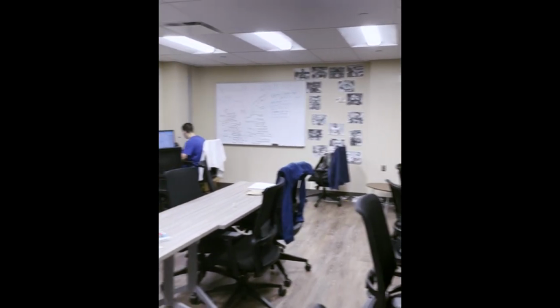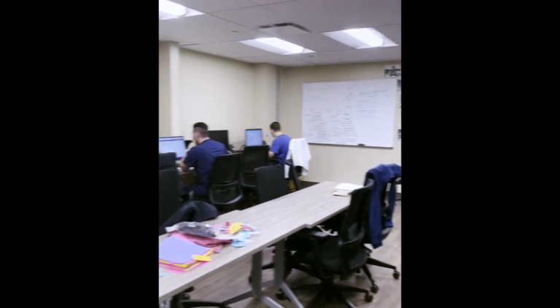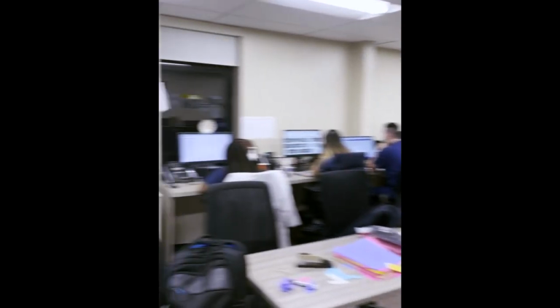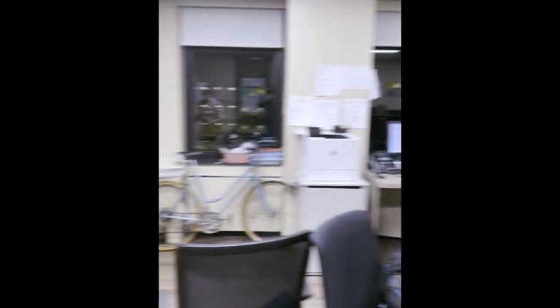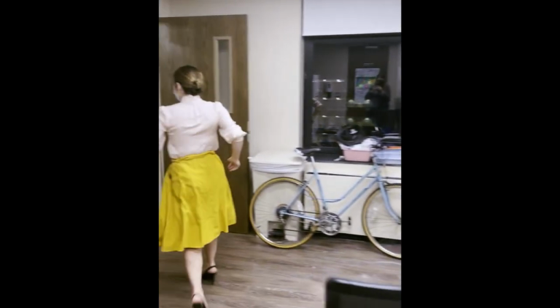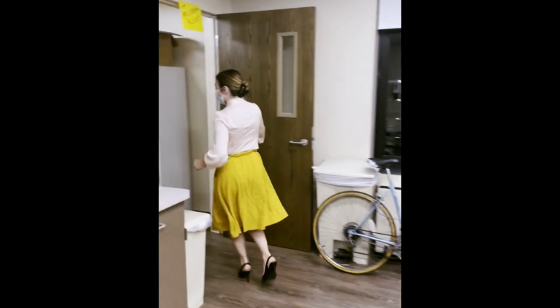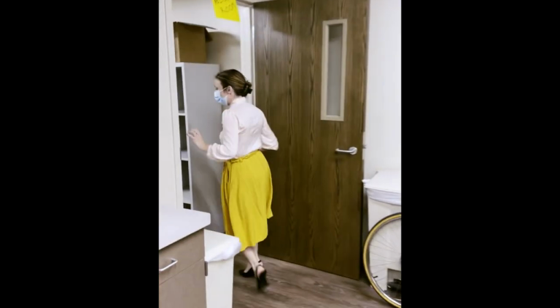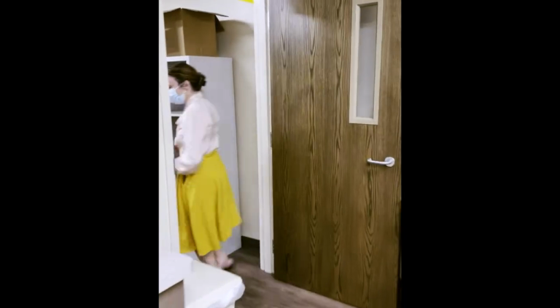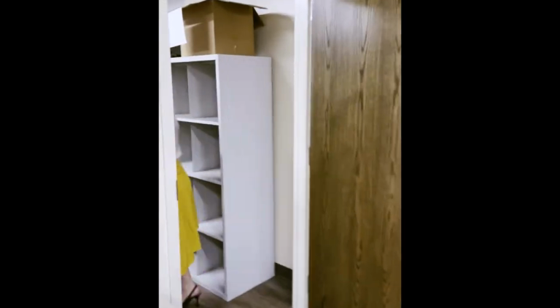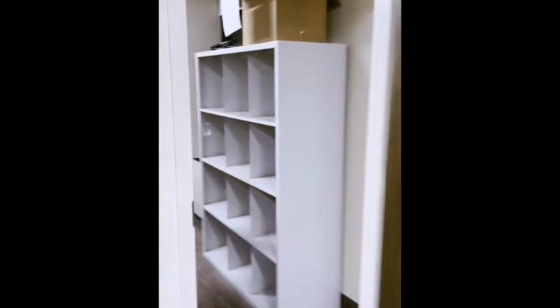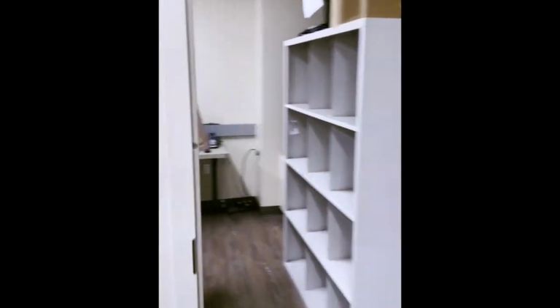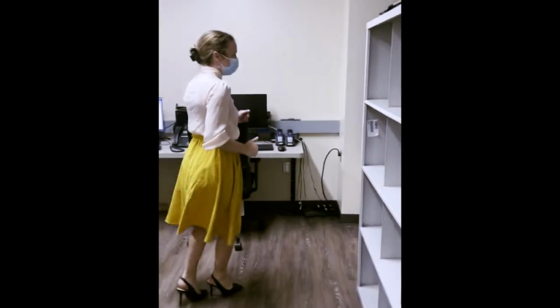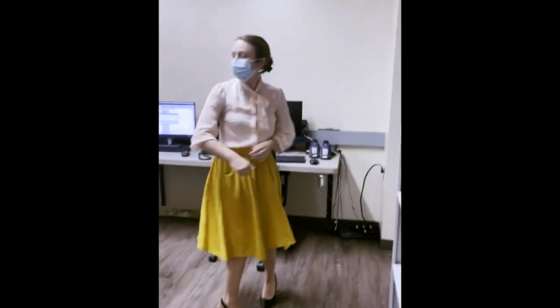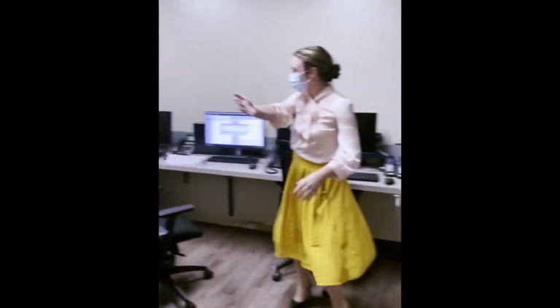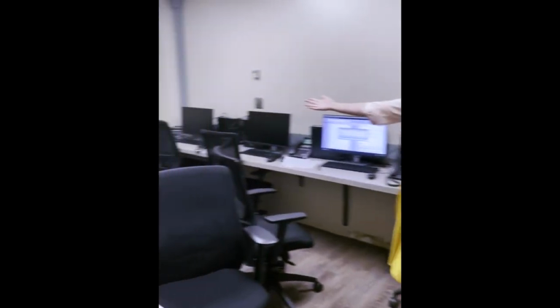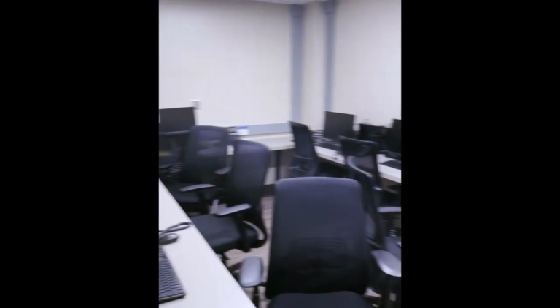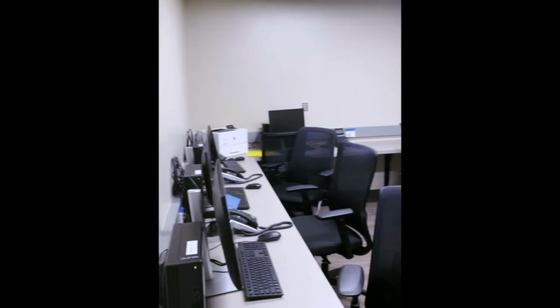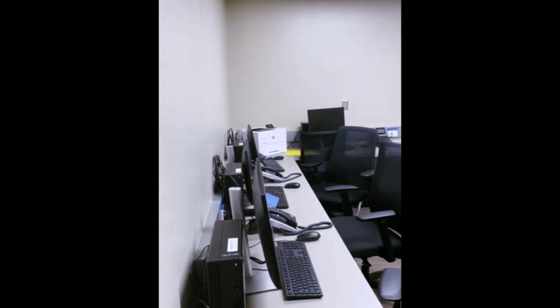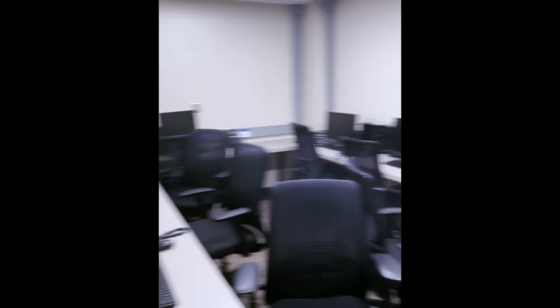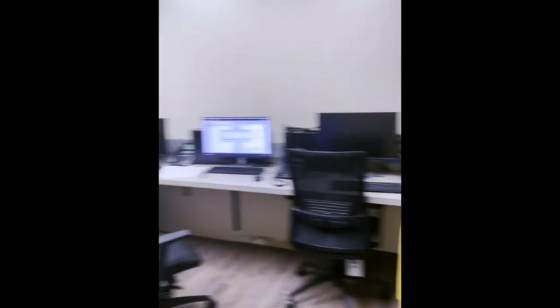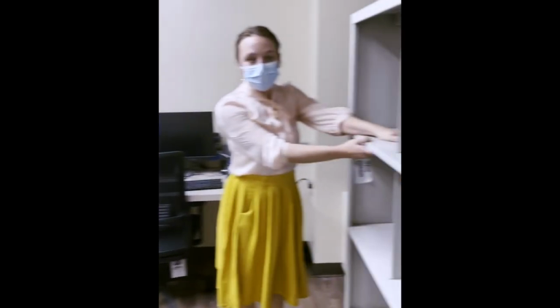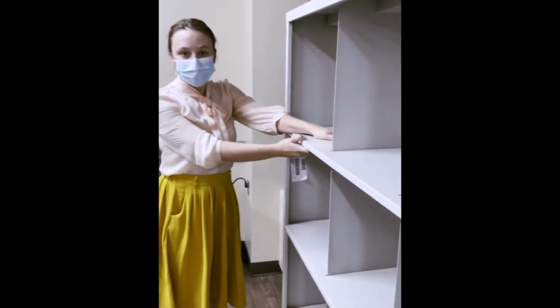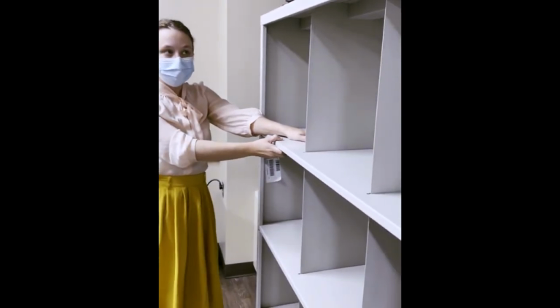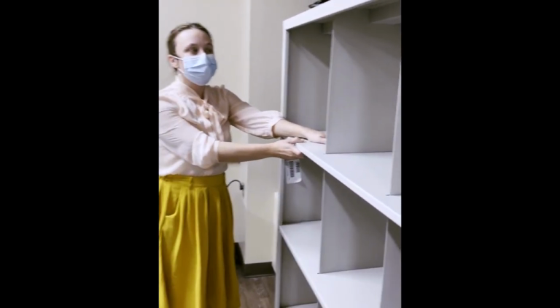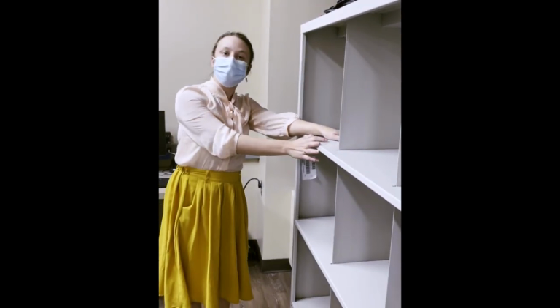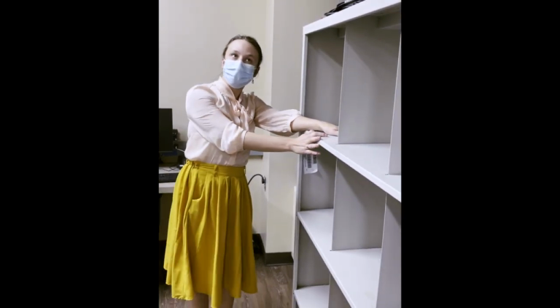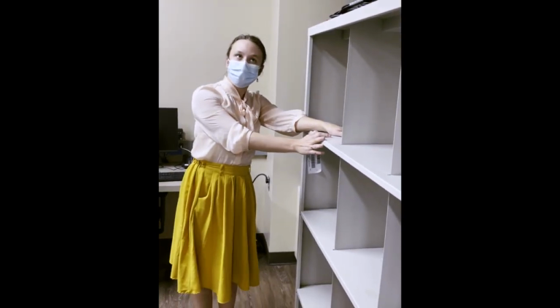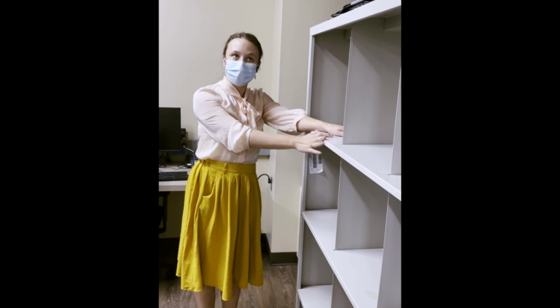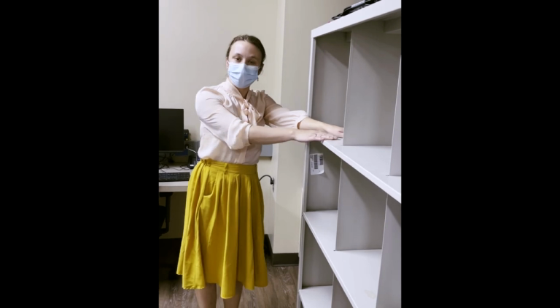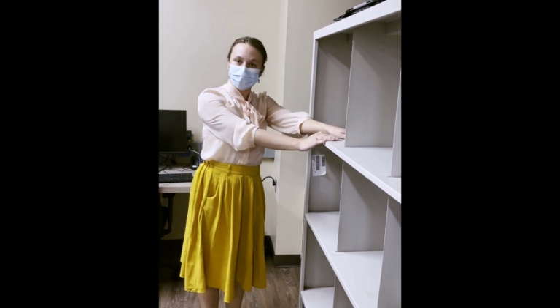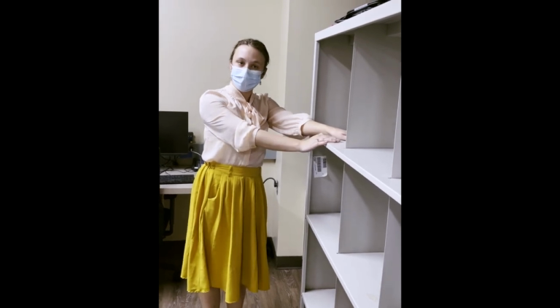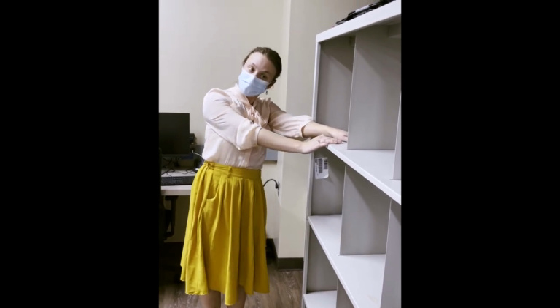Go Bills! Over here we have even more charting space, and we have little cubbies for everybody's backpacks and various items they bring that they may not want to carry around all day long.